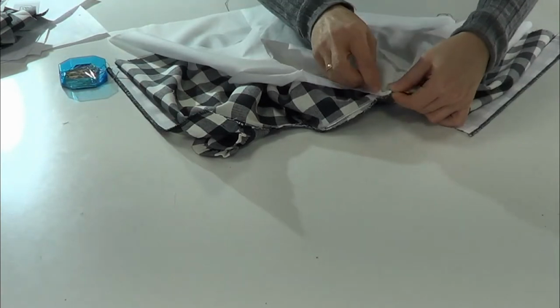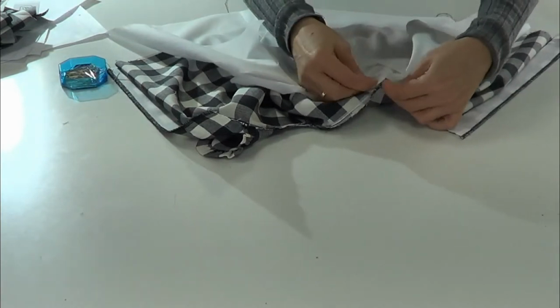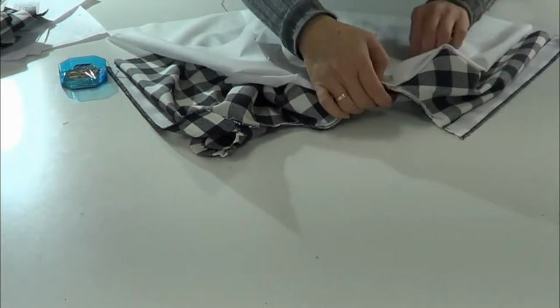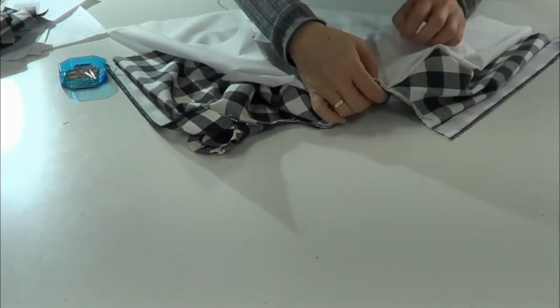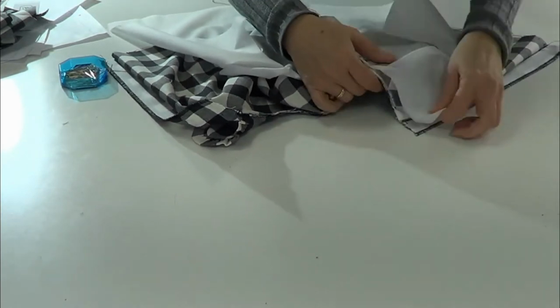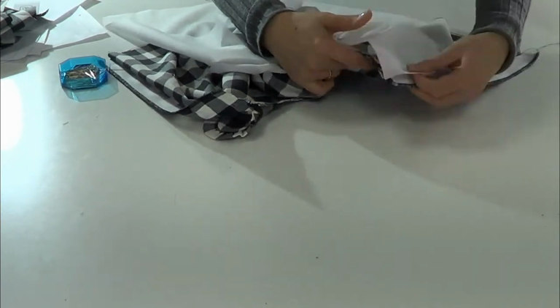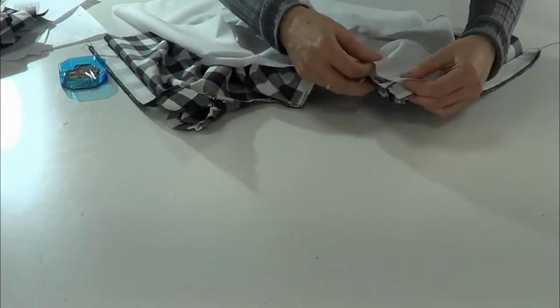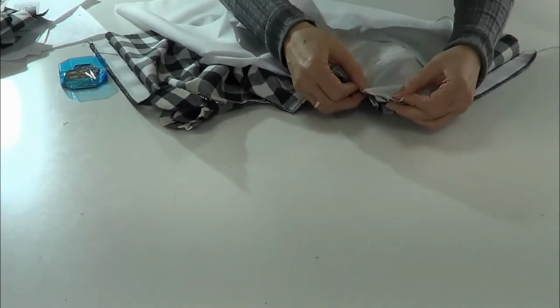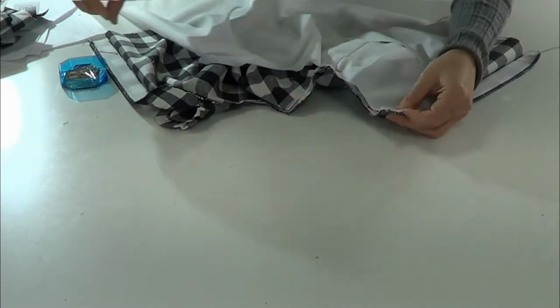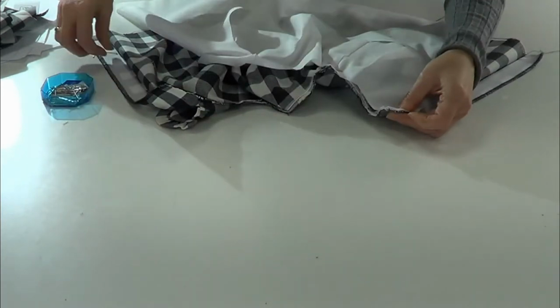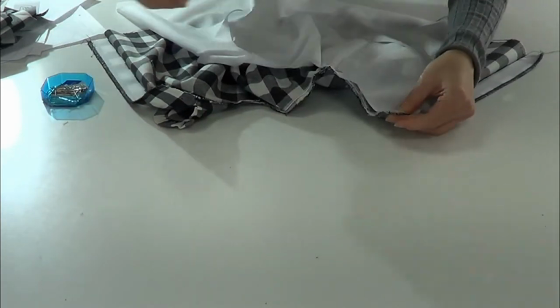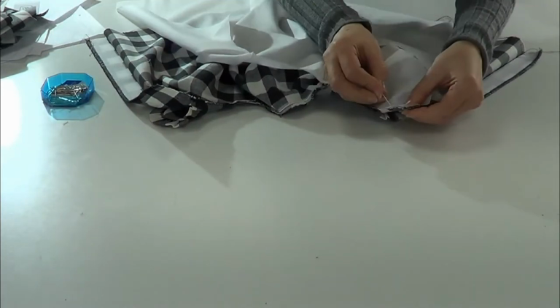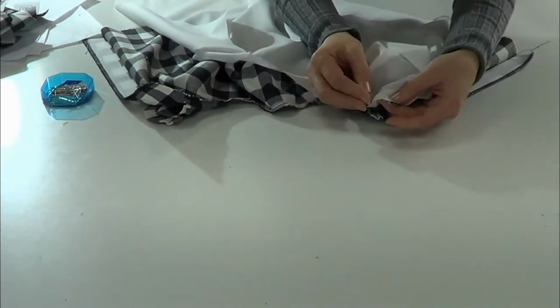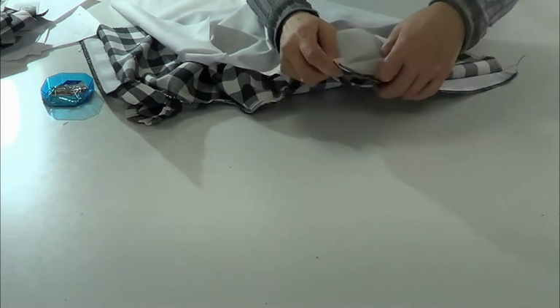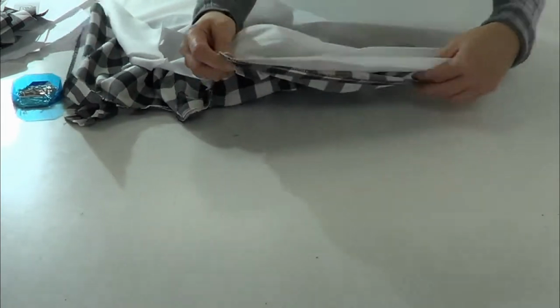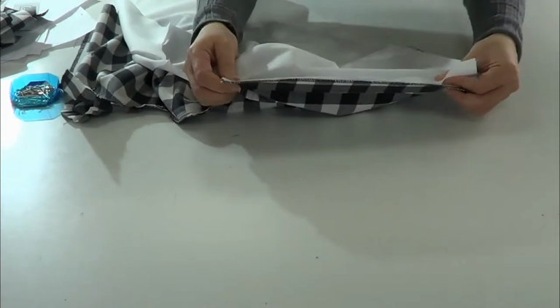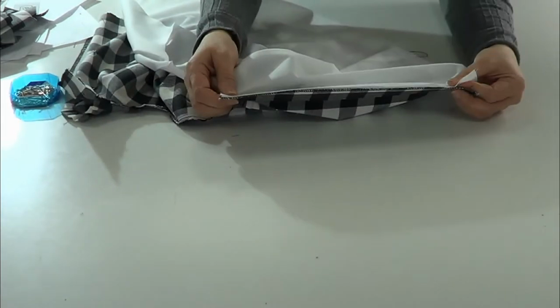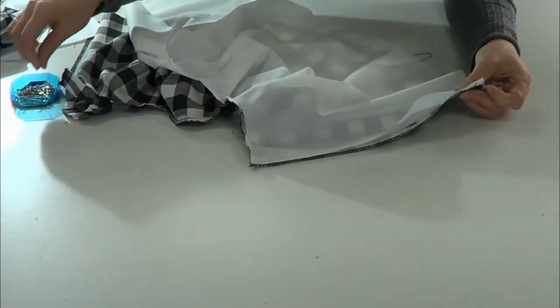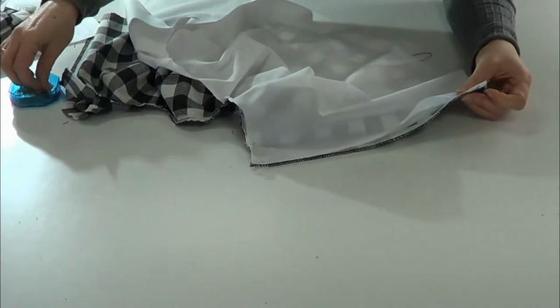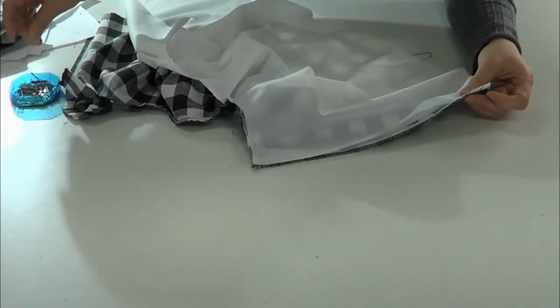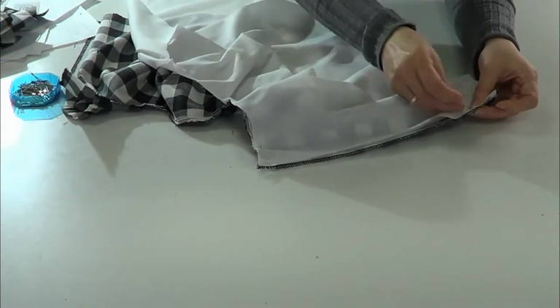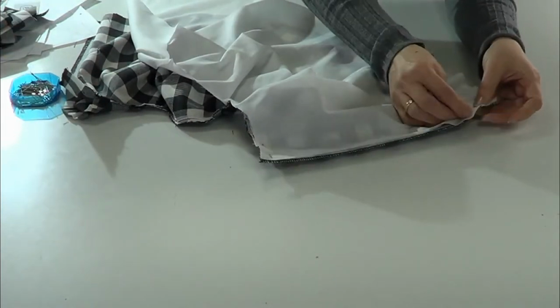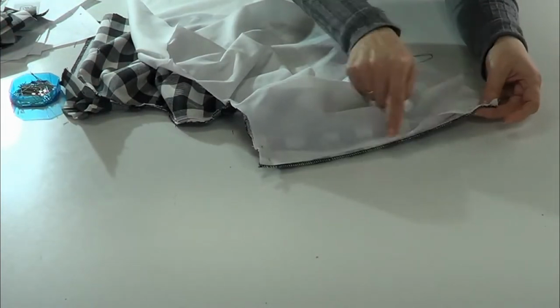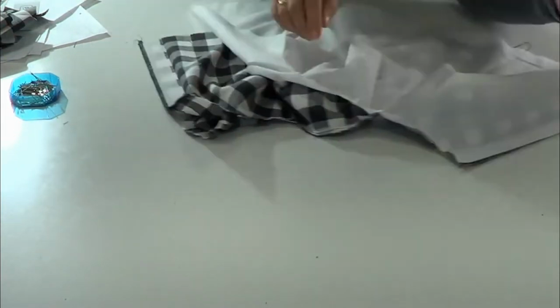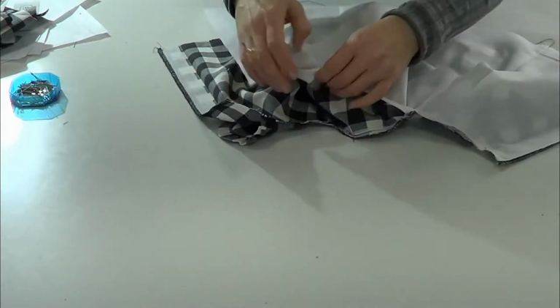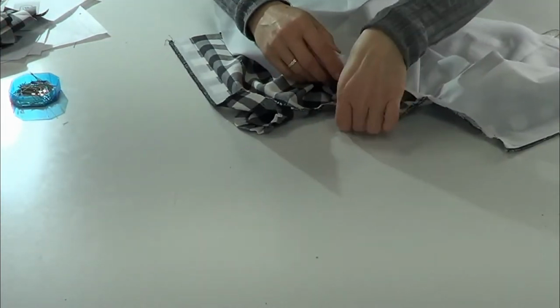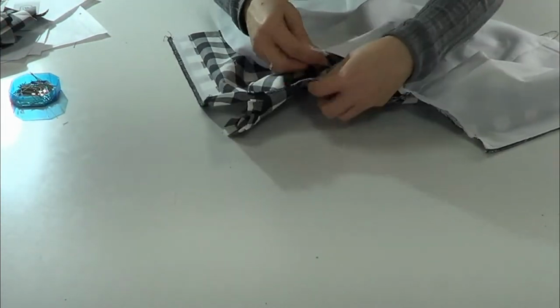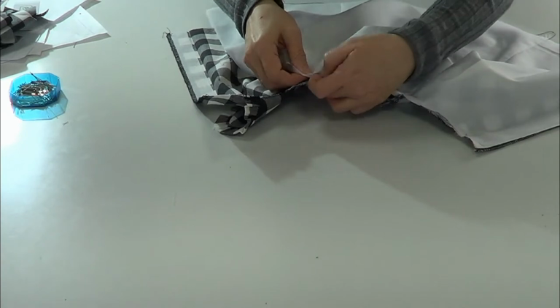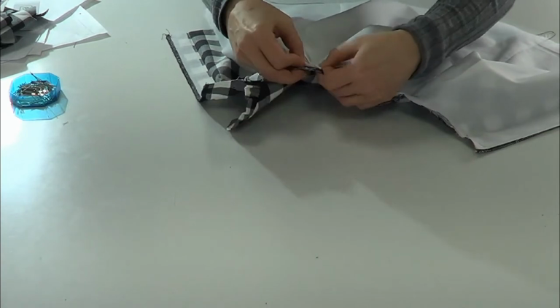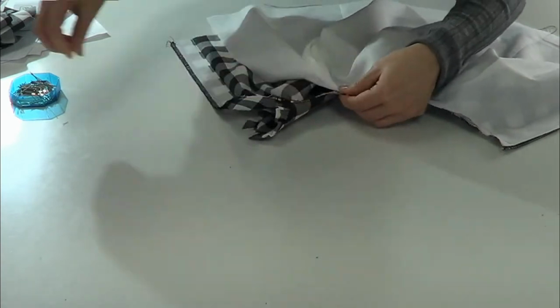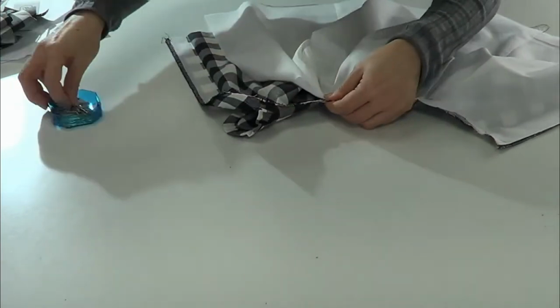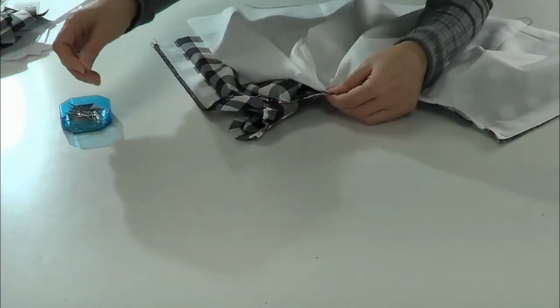We're going to face the back of the lining and the main fabric together. We're going to match the shoulders and the center back, and then pin it in place.